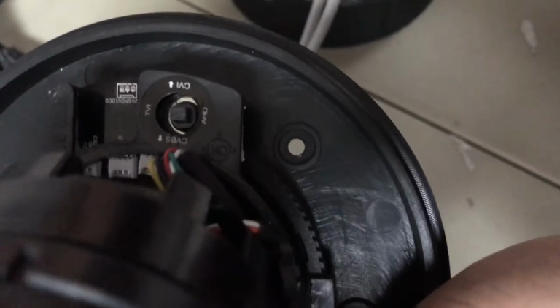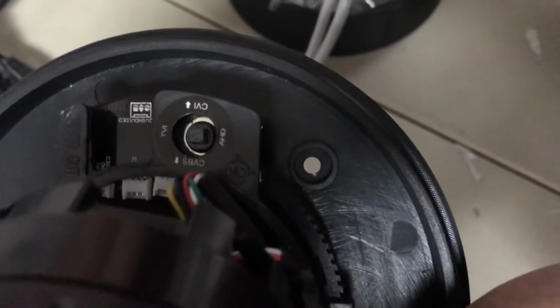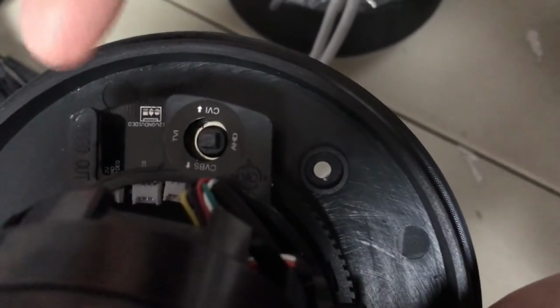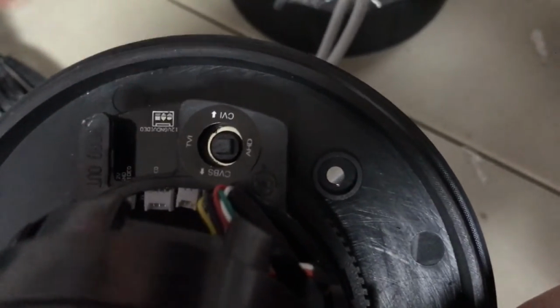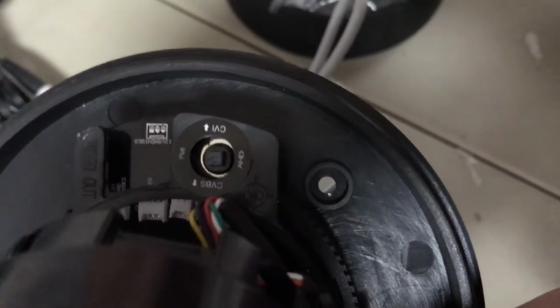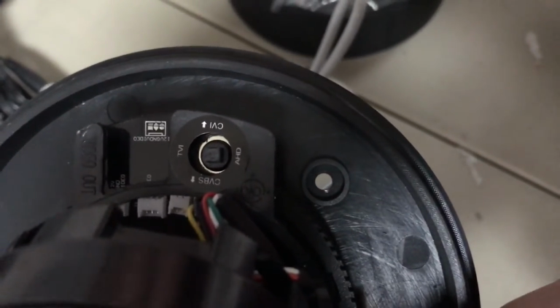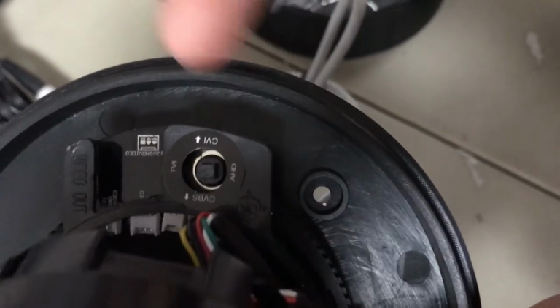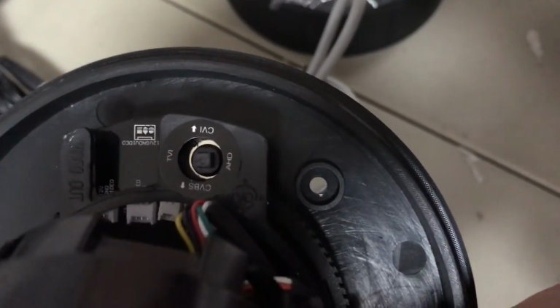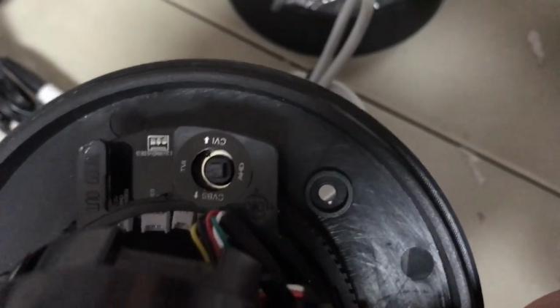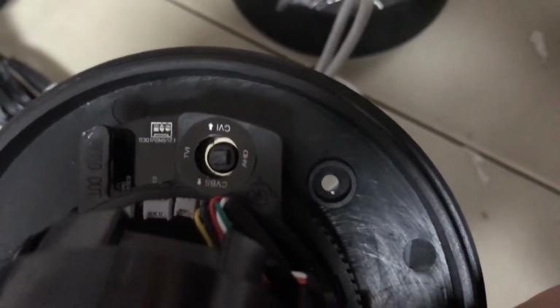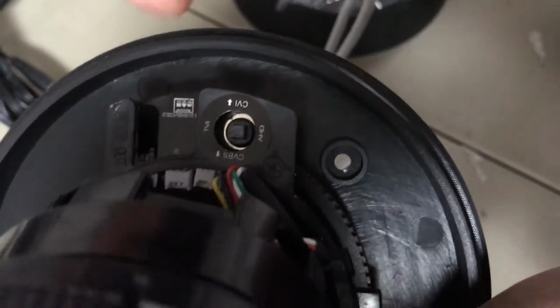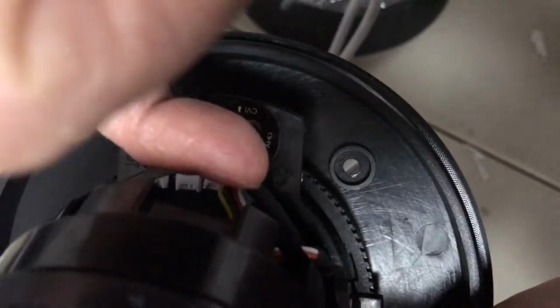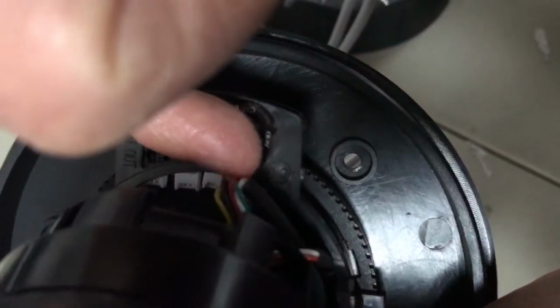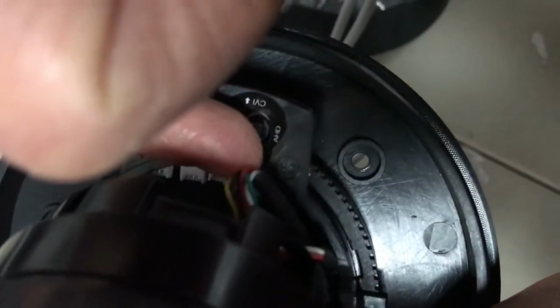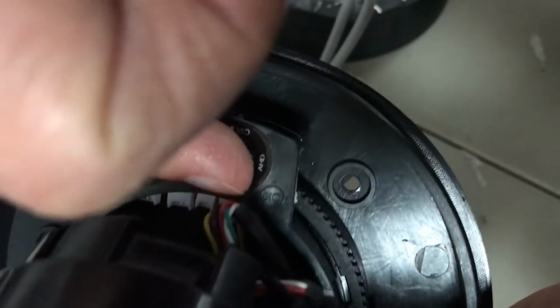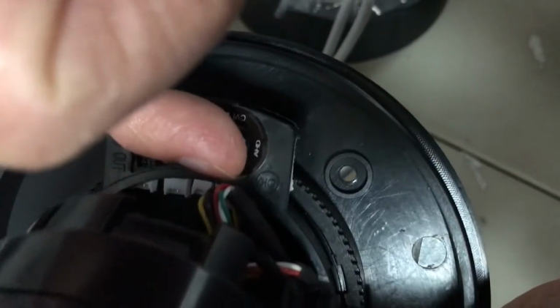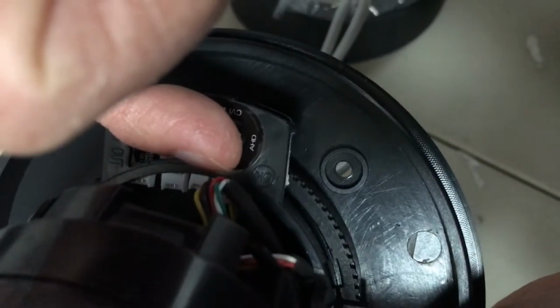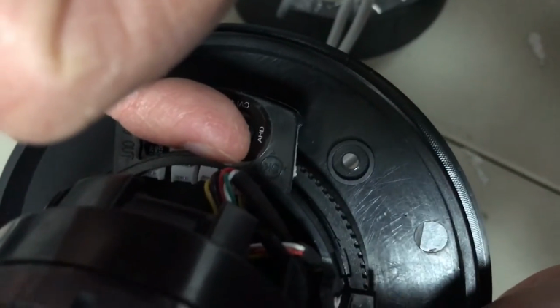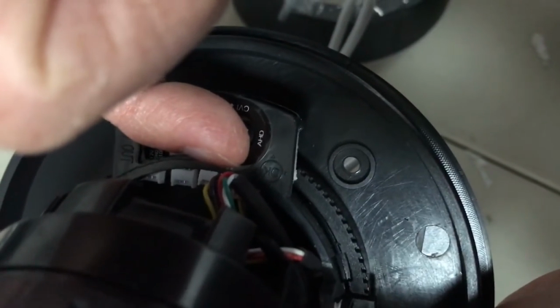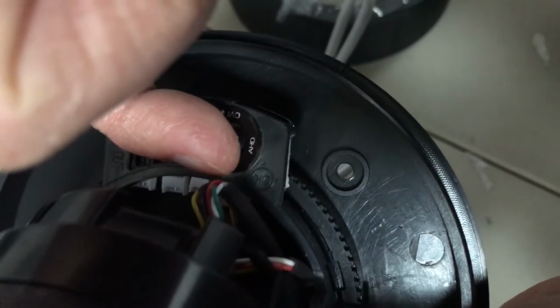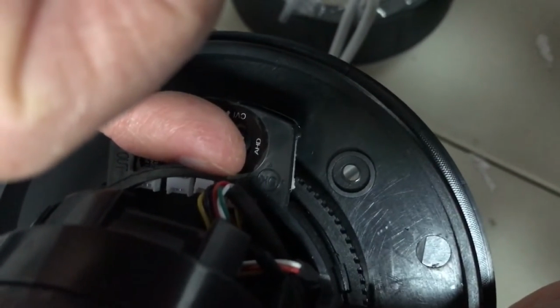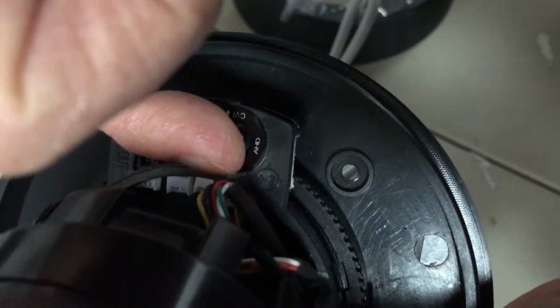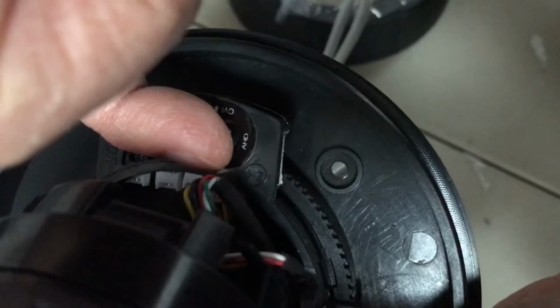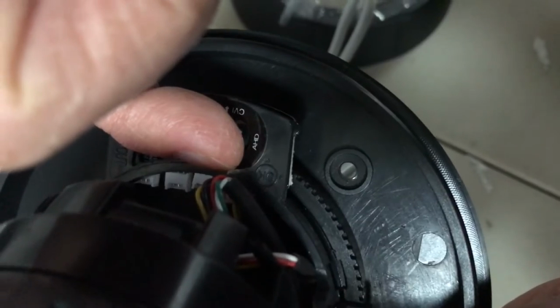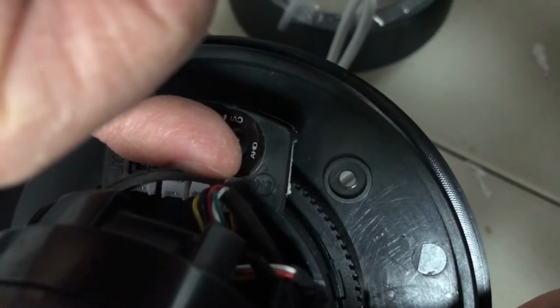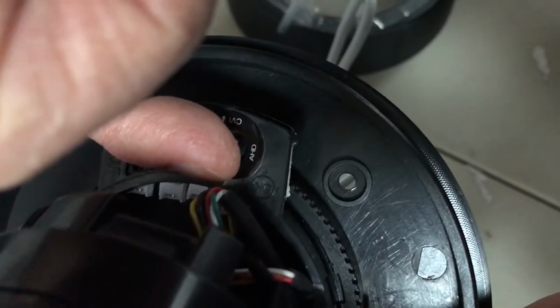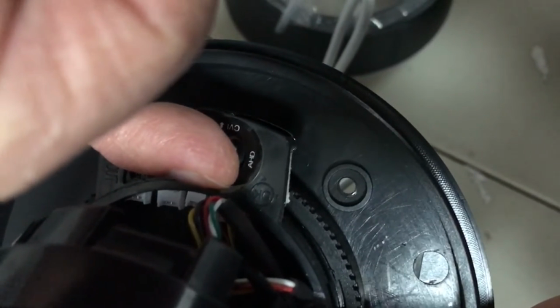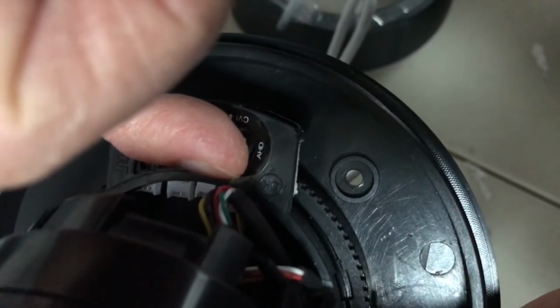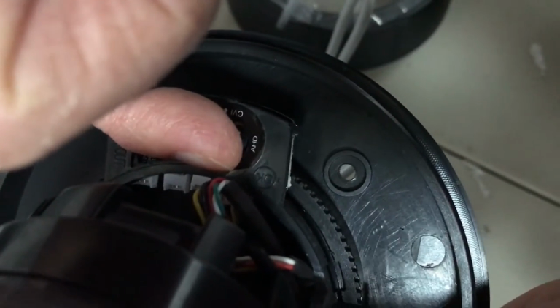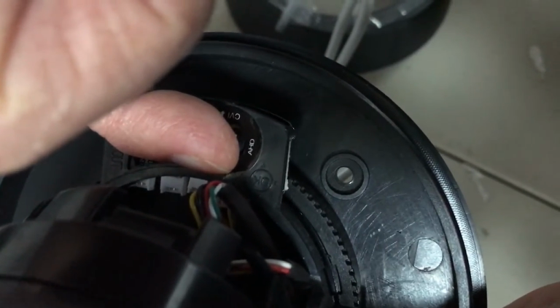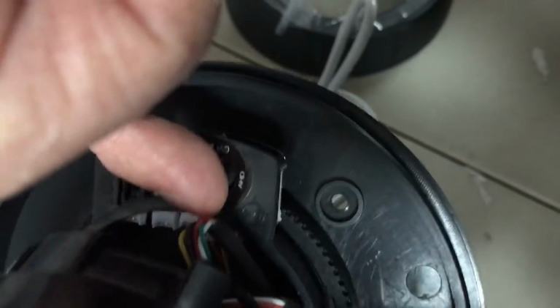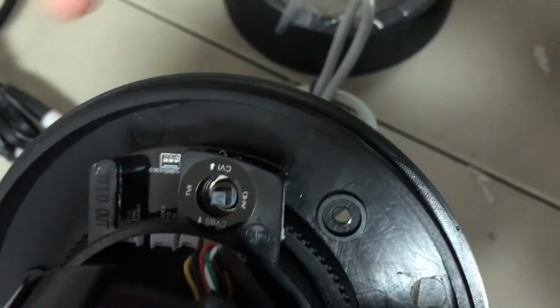CVBS is analog, CVI is HD-CVI, TVI is HD-TVI, and AHD is AHD. In this case we're going to put it back on CVI because that's the signal method we use. Hold it for three seconds until you see the video switch.